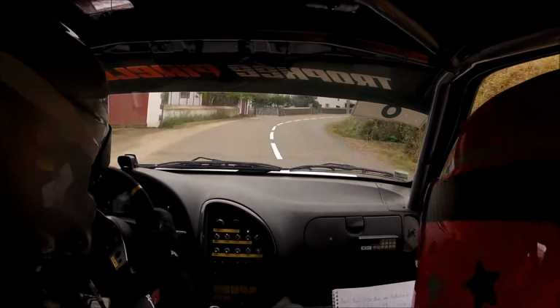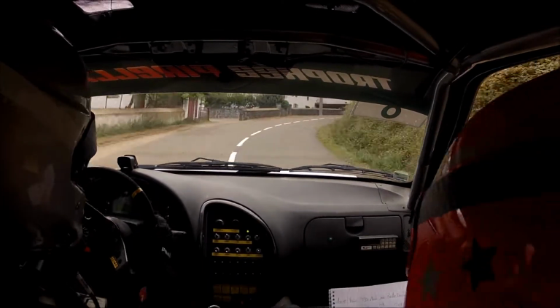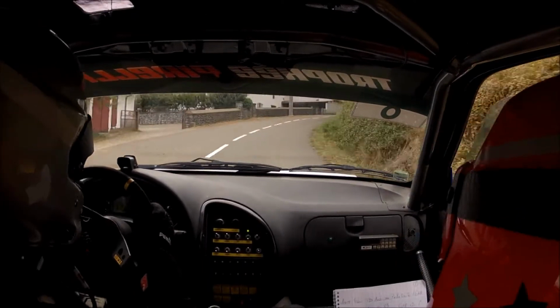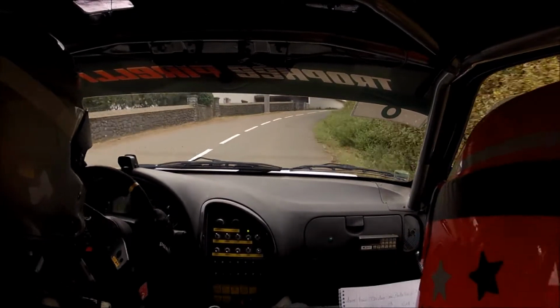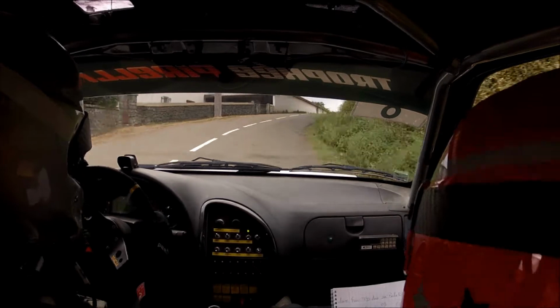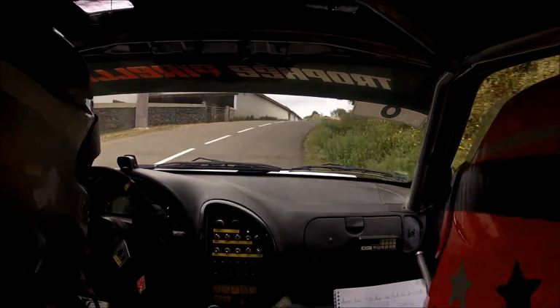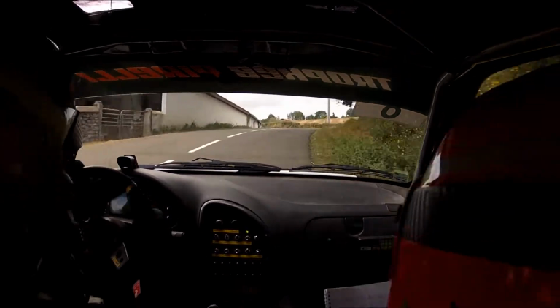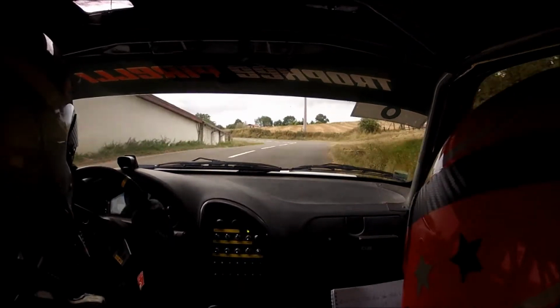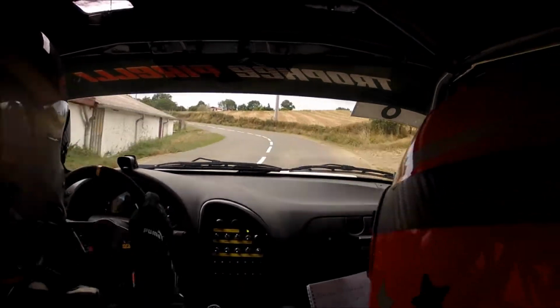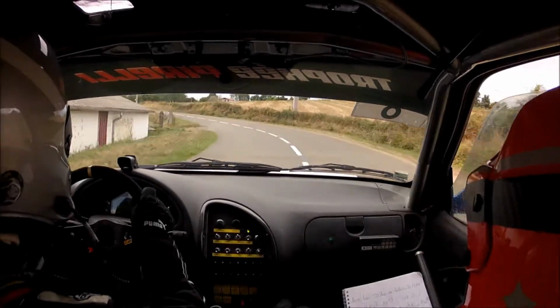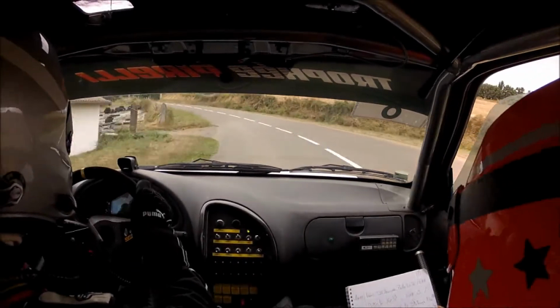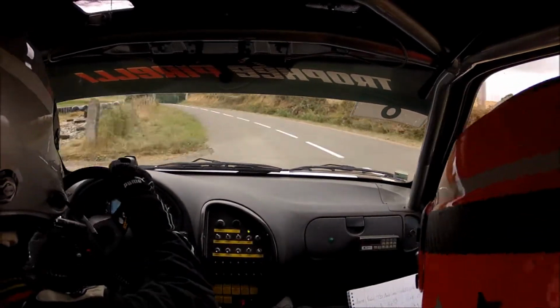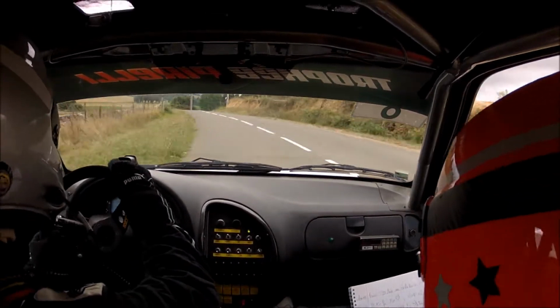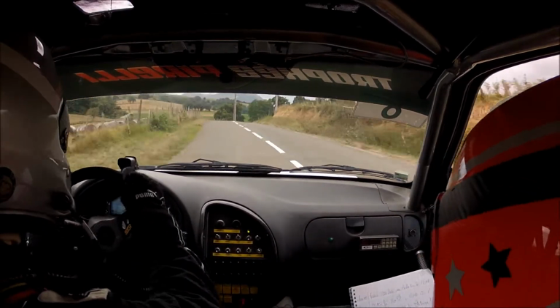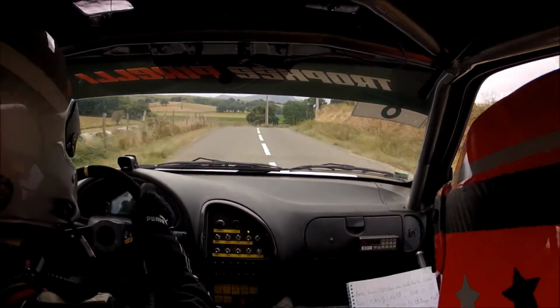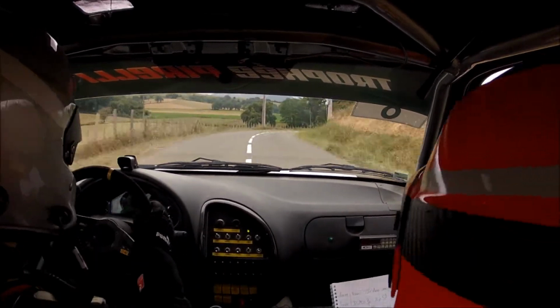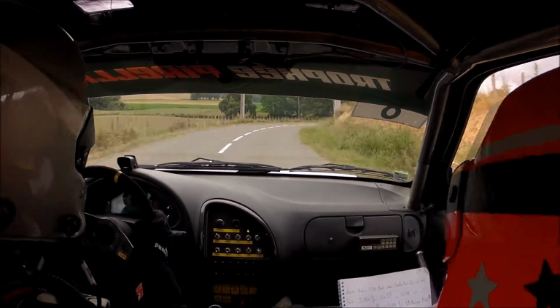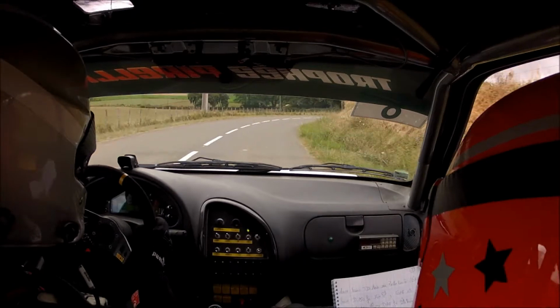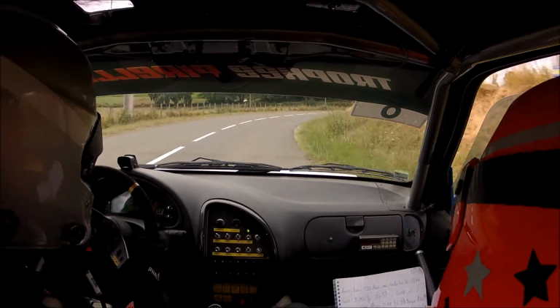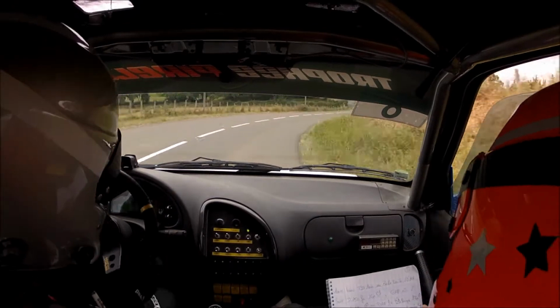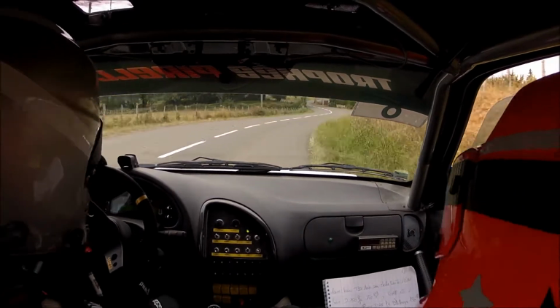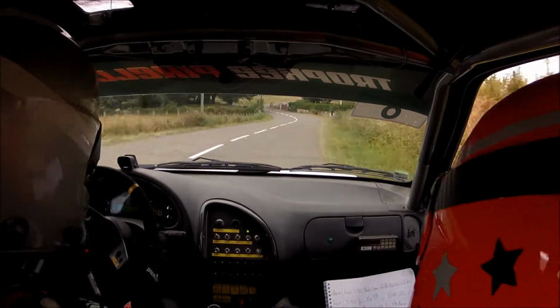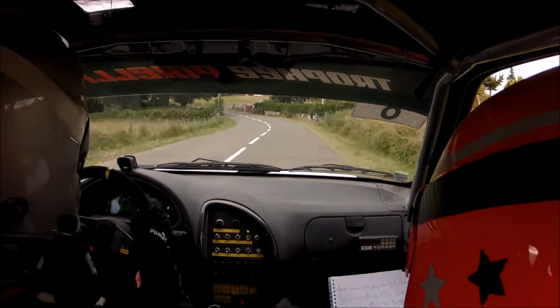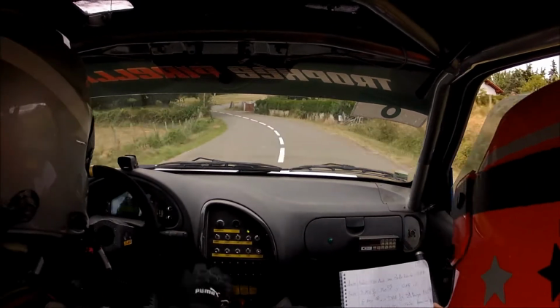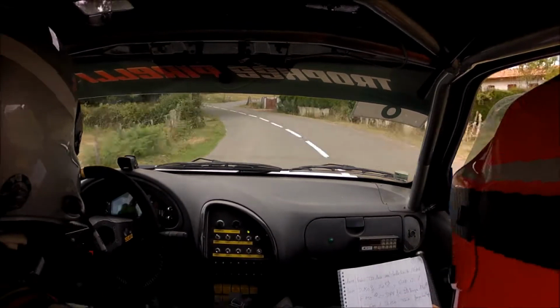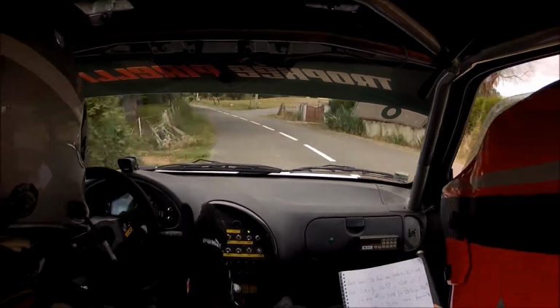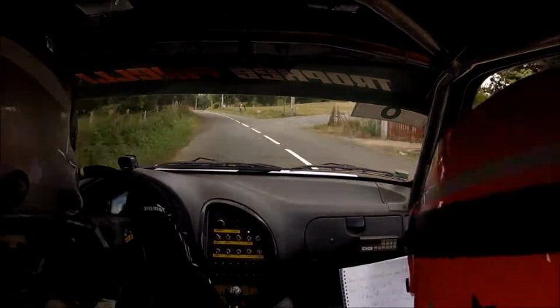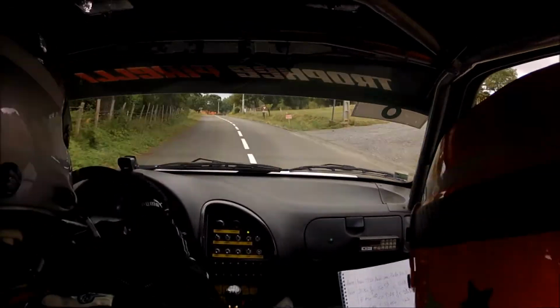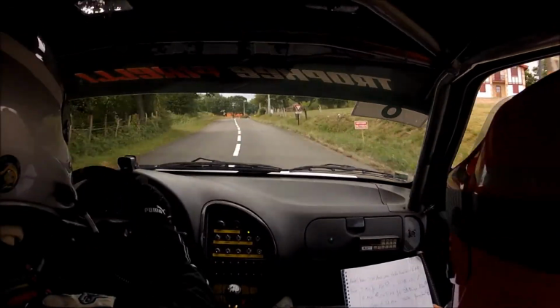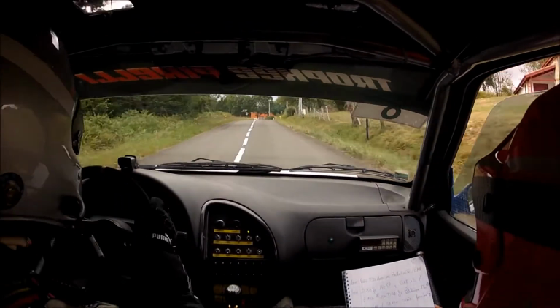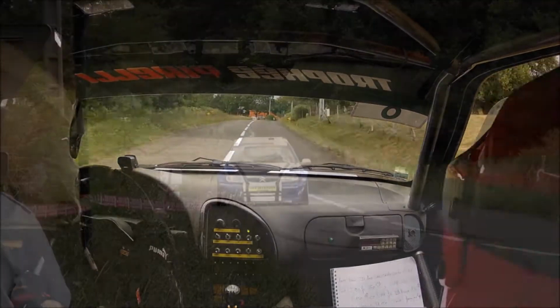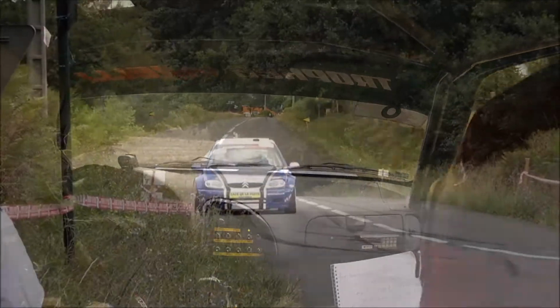Allez concentré, recentré. Allez long gauche à fond ici. Et pour droite 150, tenir jusqu'au poteau. Et gauche à fond au portail. Pour 80 mètres, épingle gauche panneau, bien à l'arrondir, pas de propre.